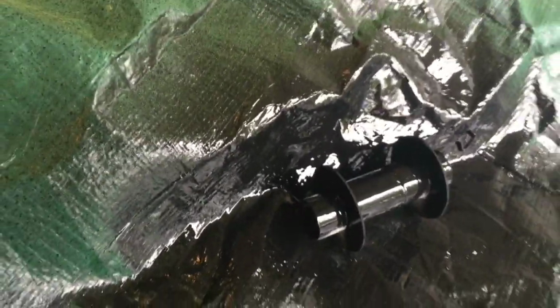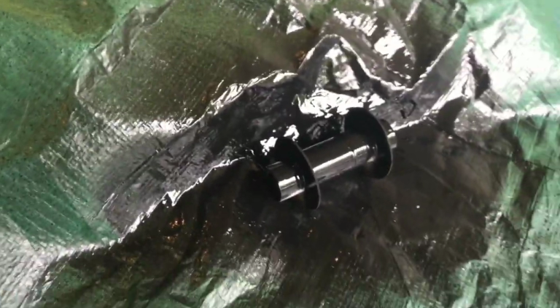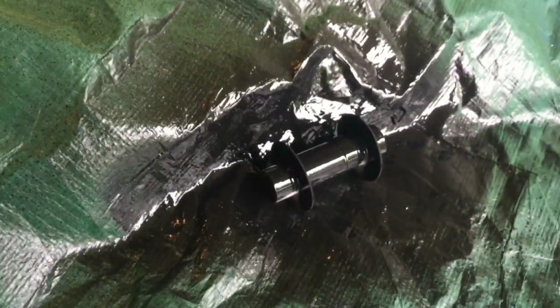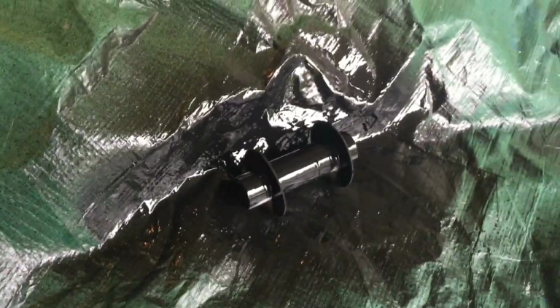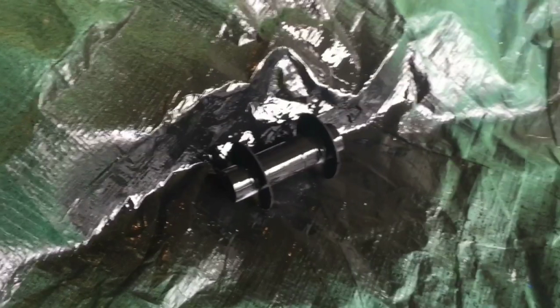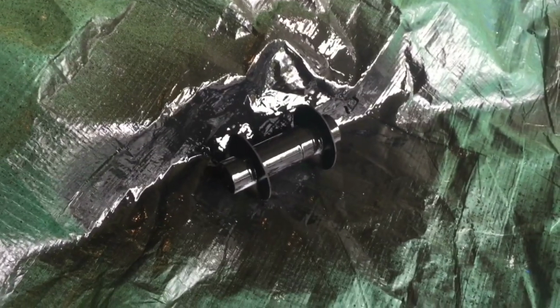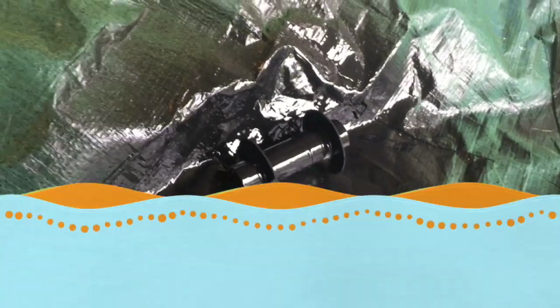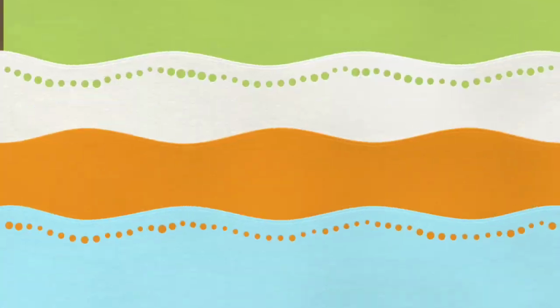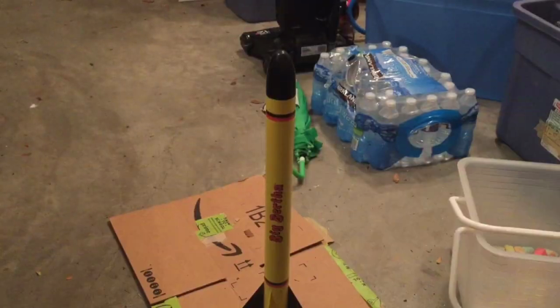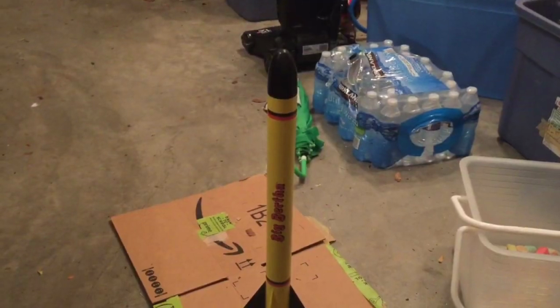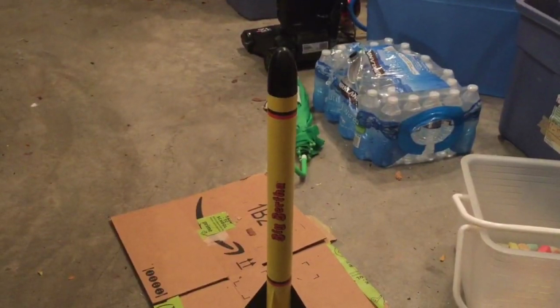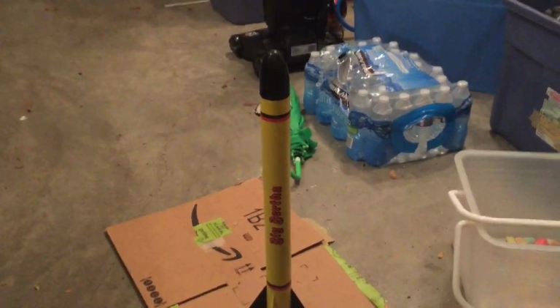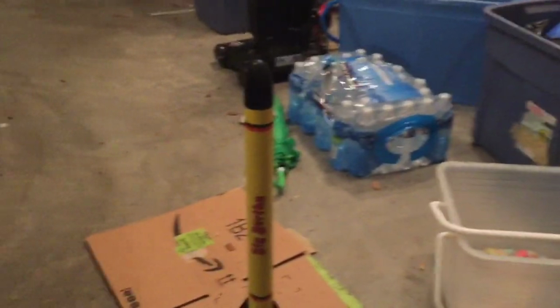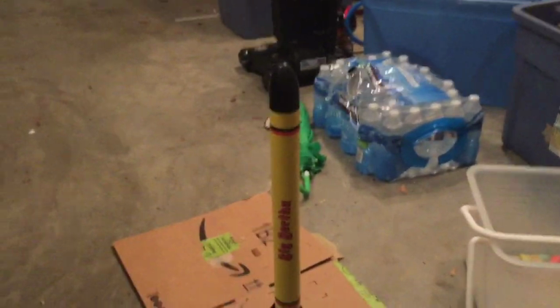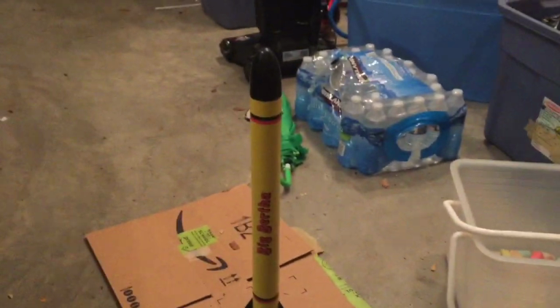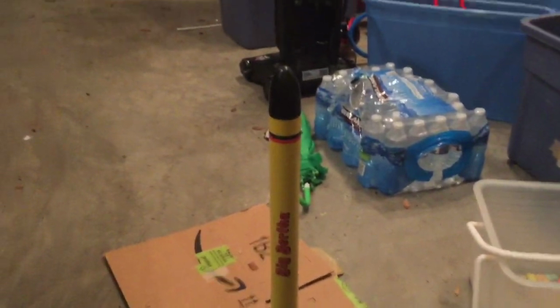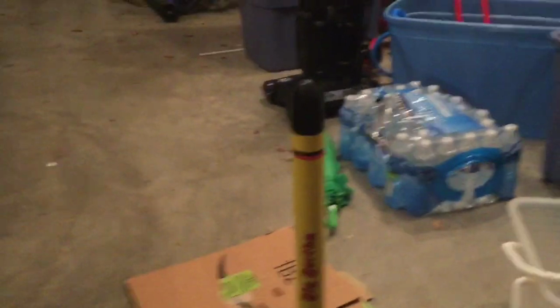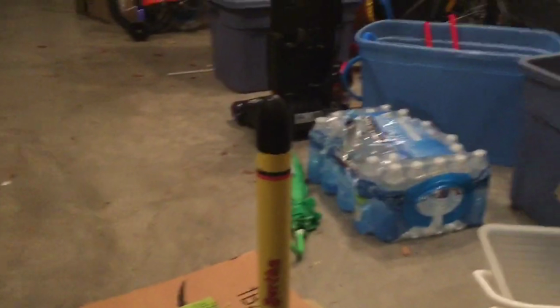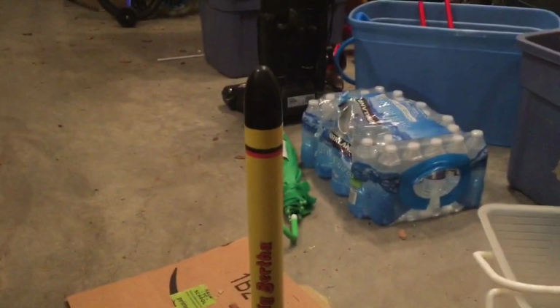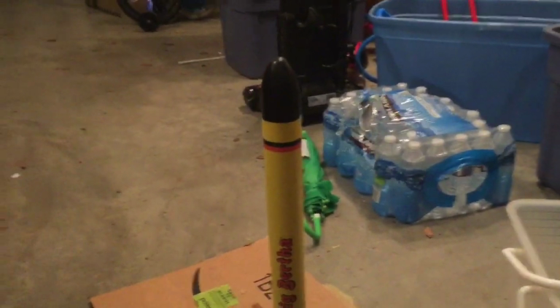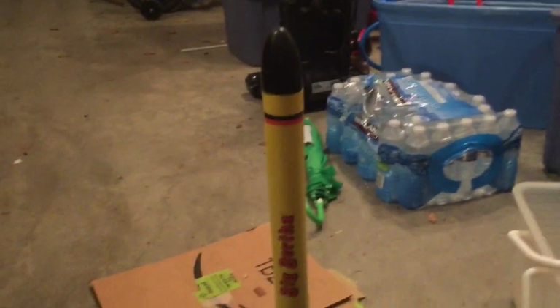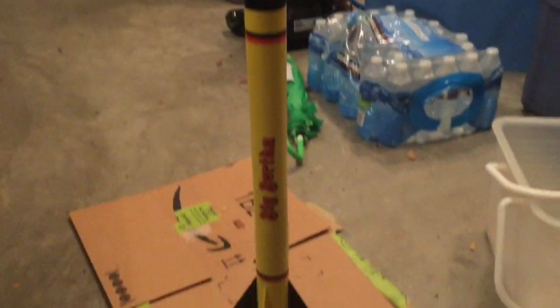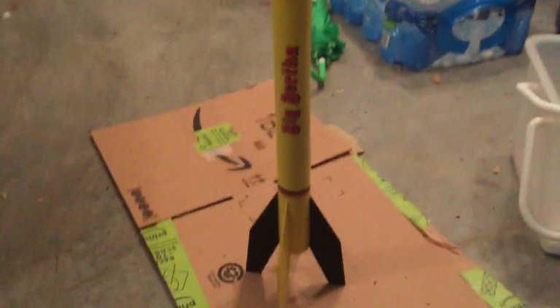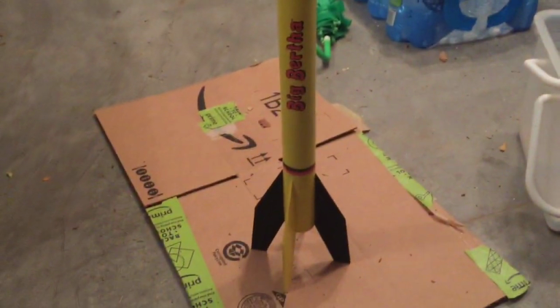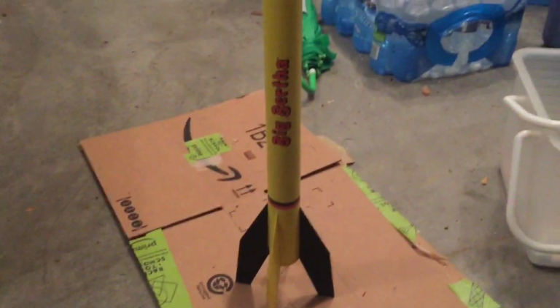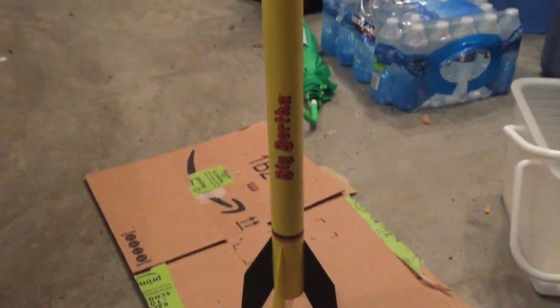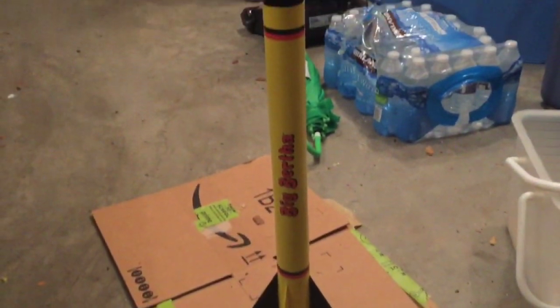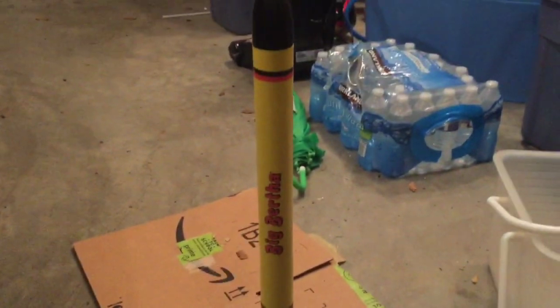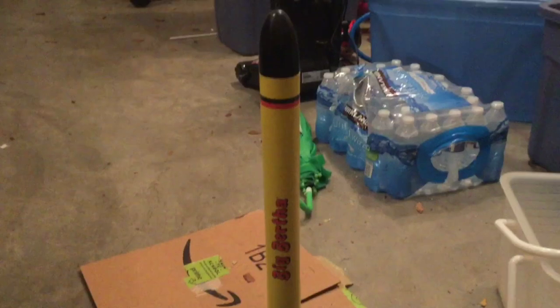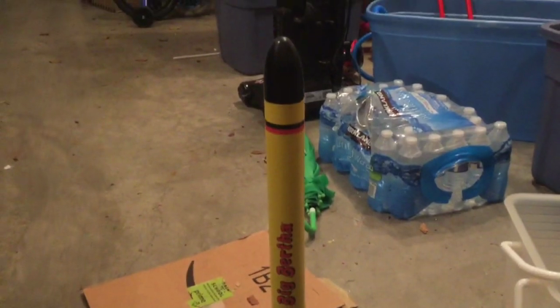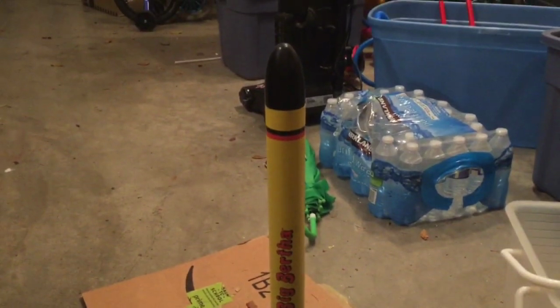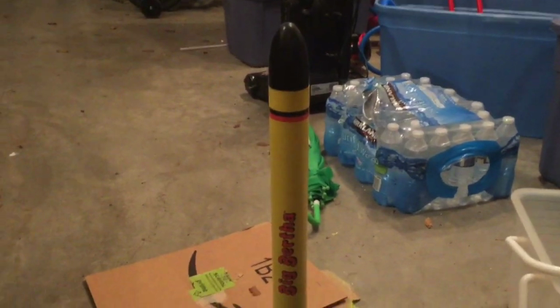She is done and built. Her paint has dried and we went ahead and glued on the fins and hooked up the recovery parachute.